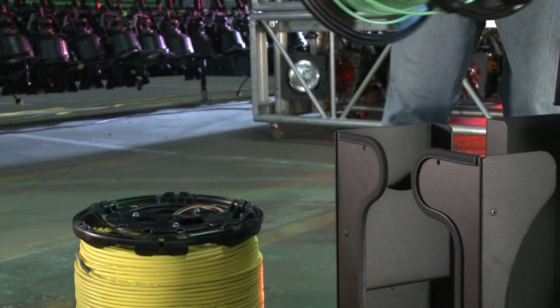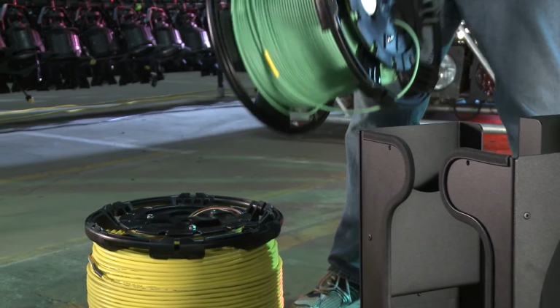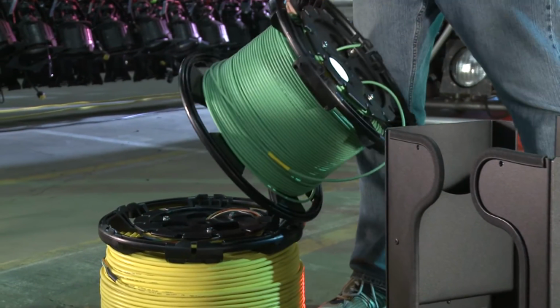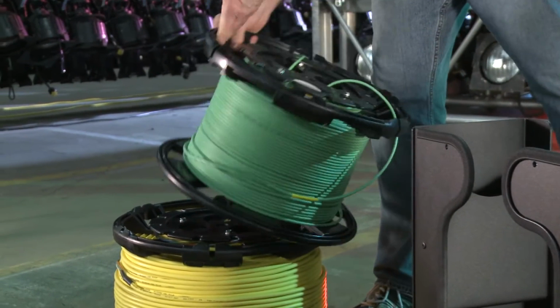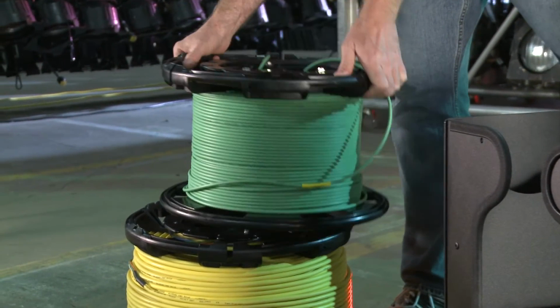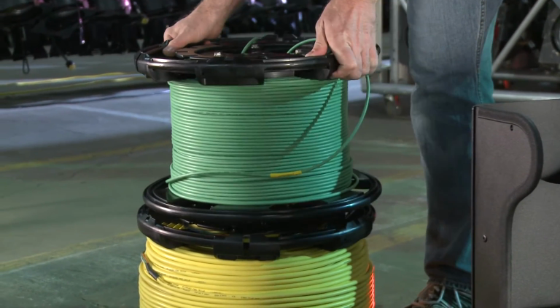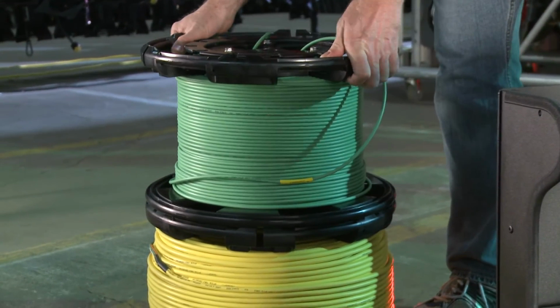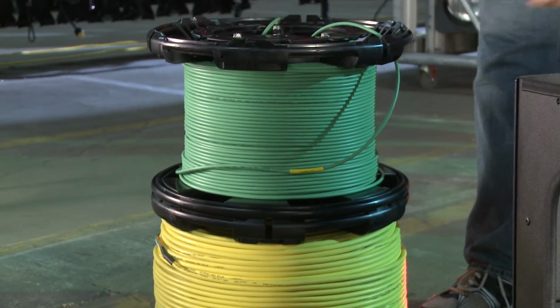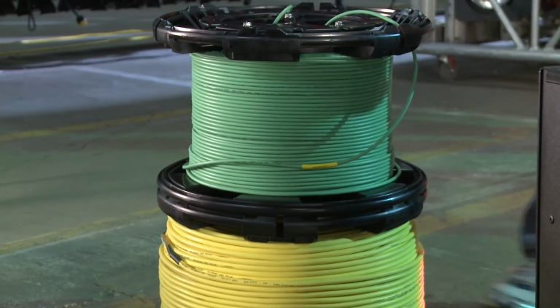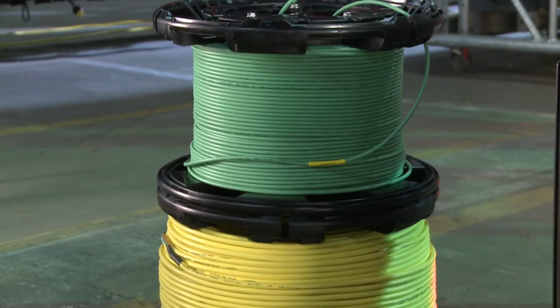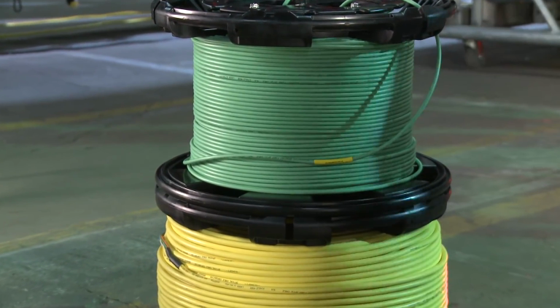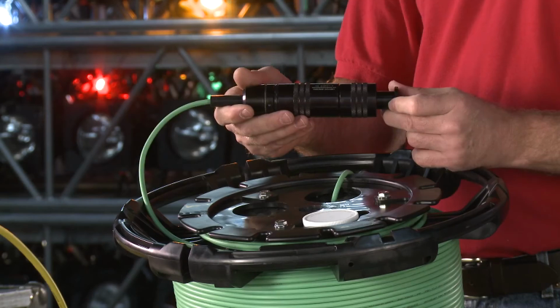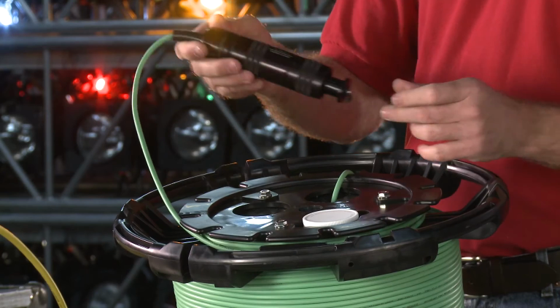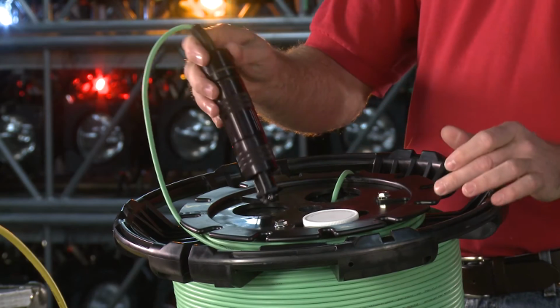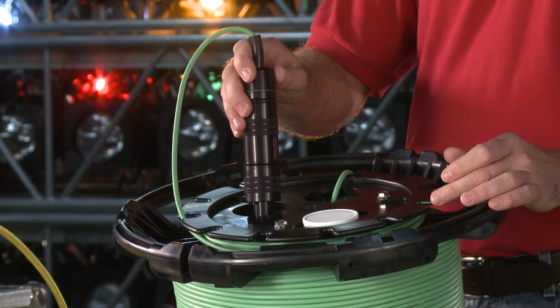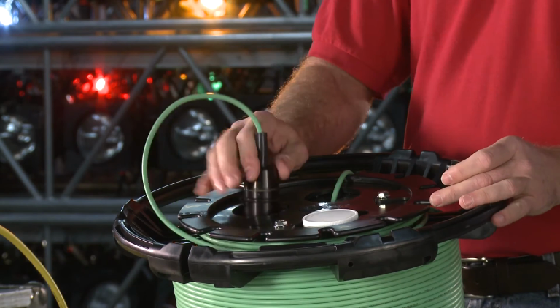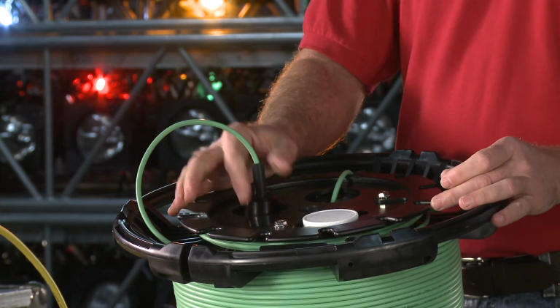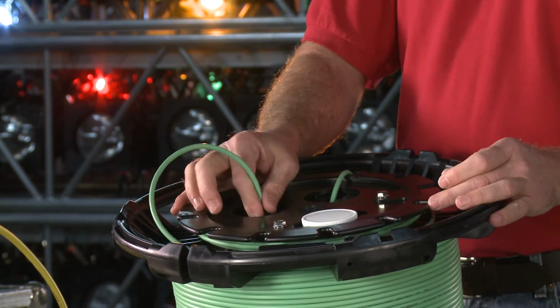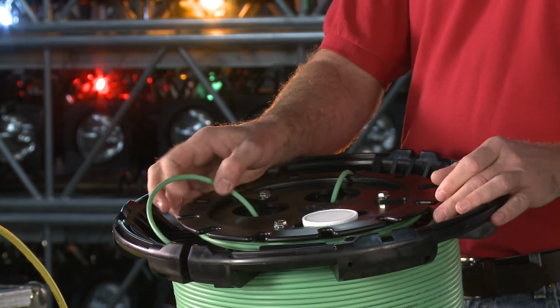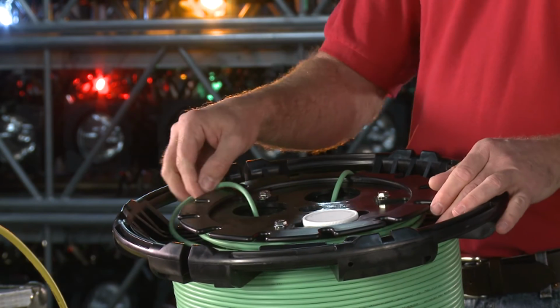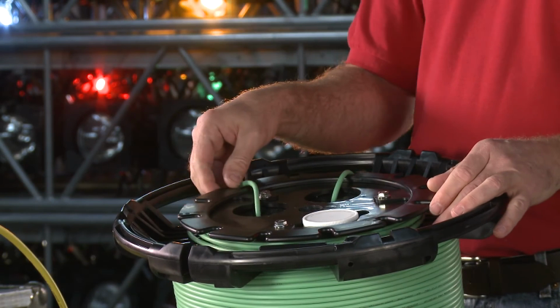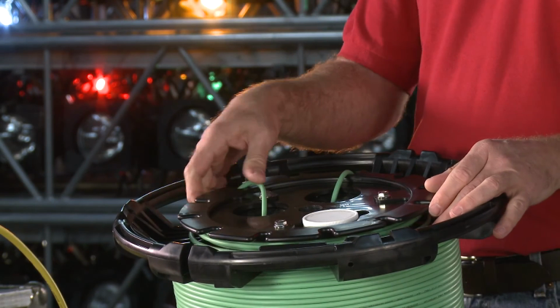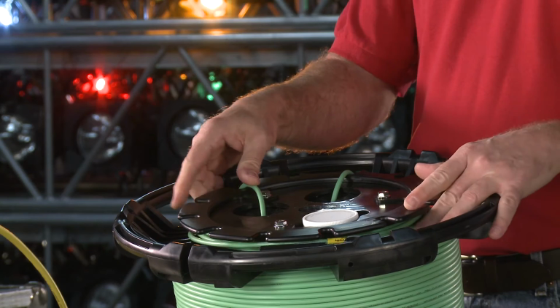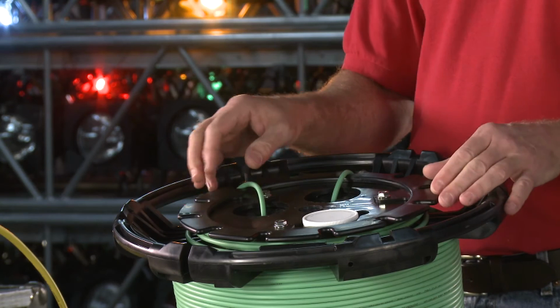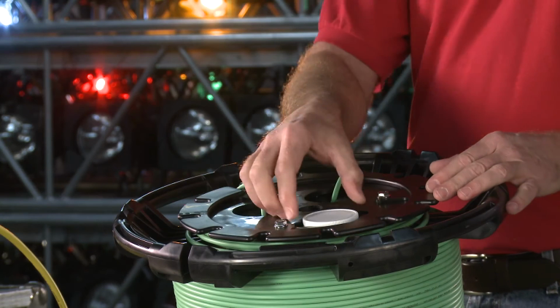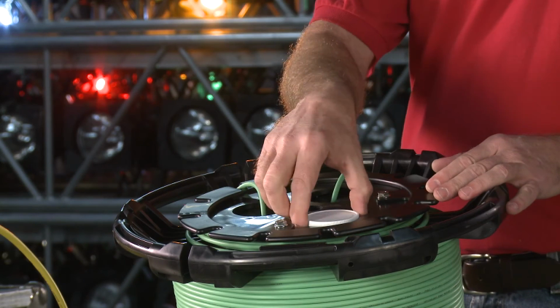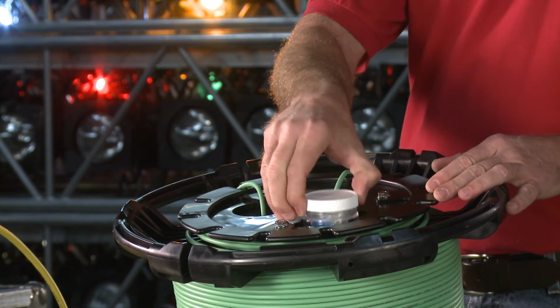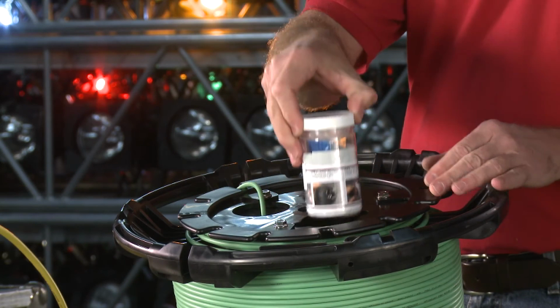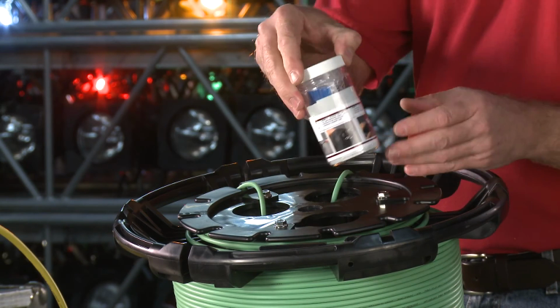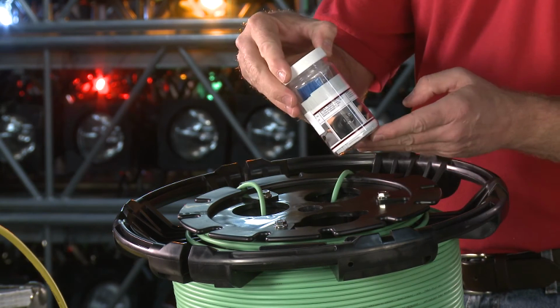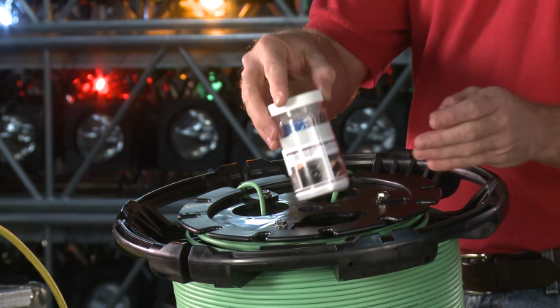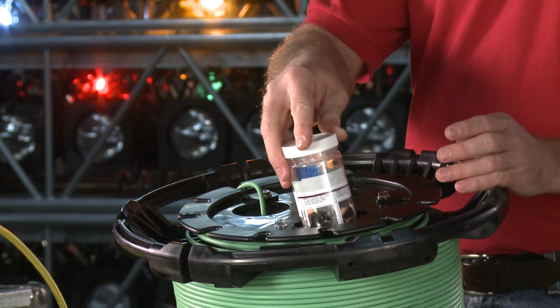Interlocking design enables reels to be stacked and locked into place during transit. Integrated connector storage allows multi-channel cylindrical connectors to be stored and locked in place. Built-in cleaning kit allows operators to maintain connectors.